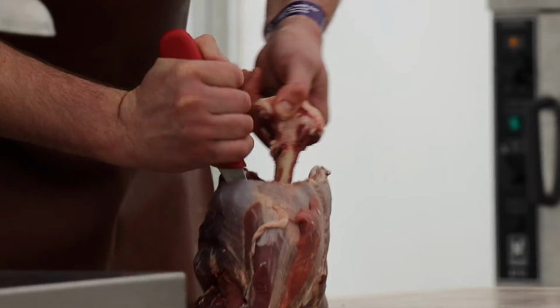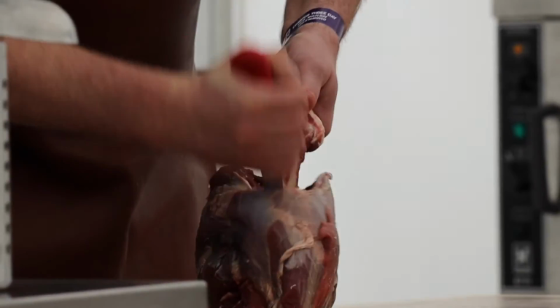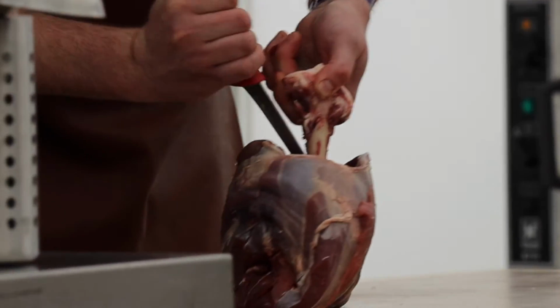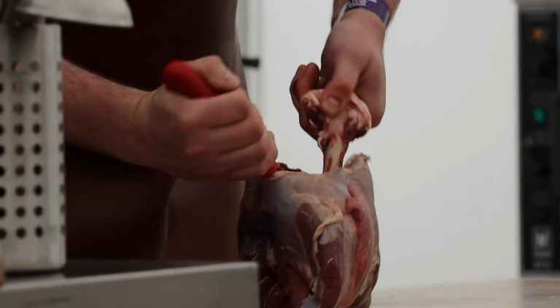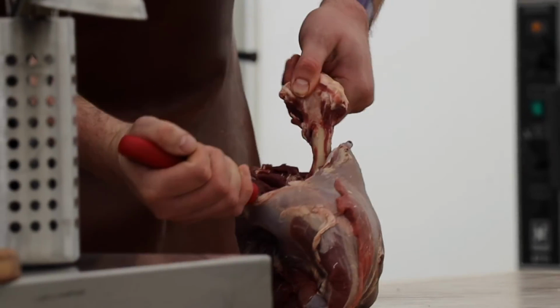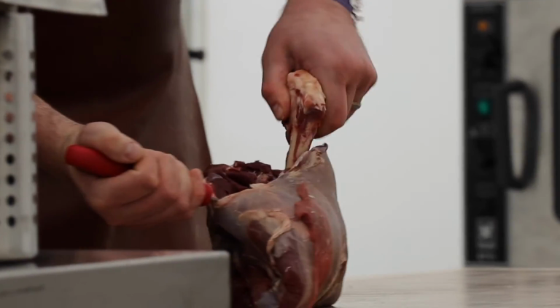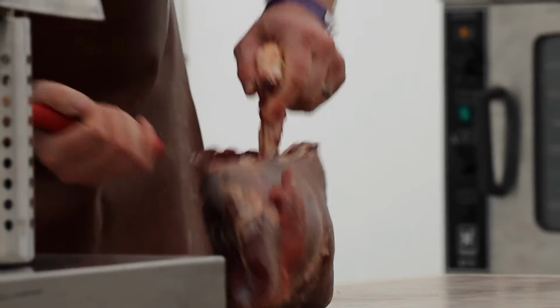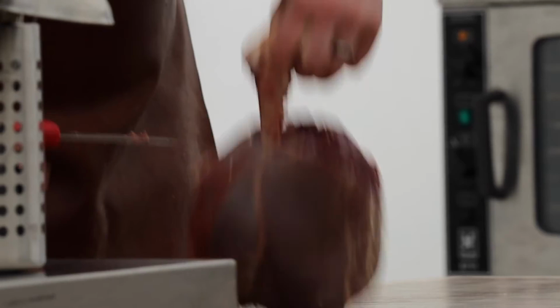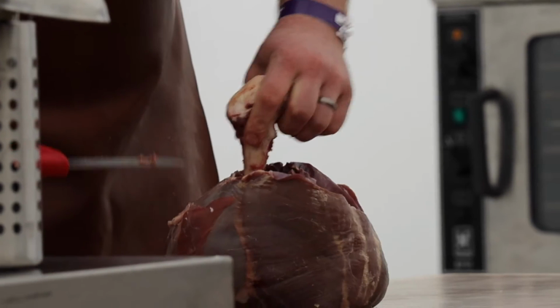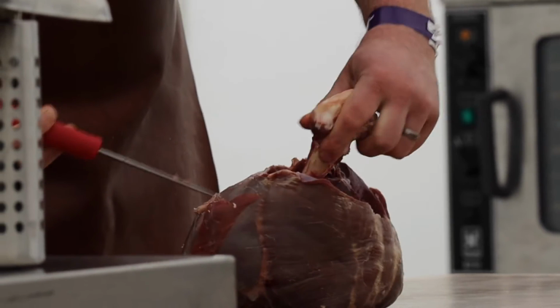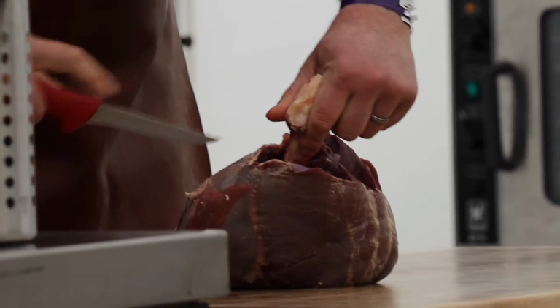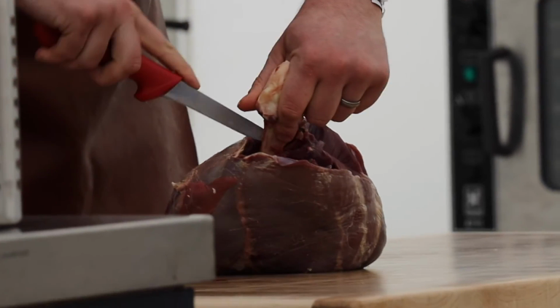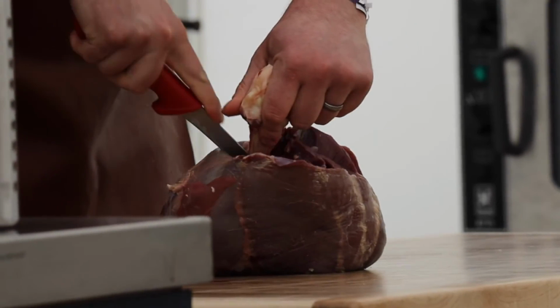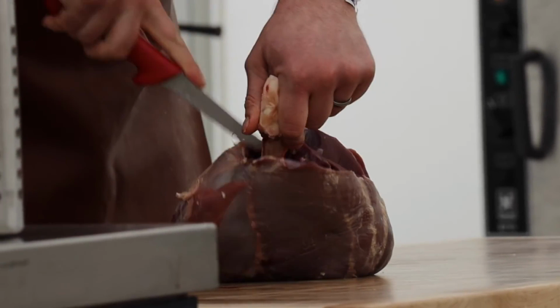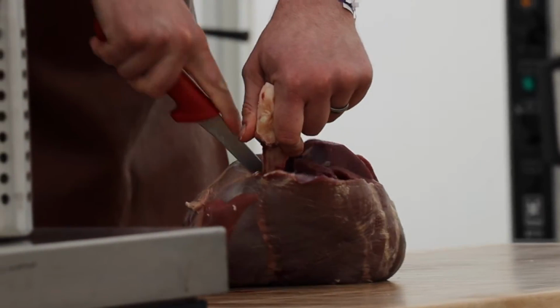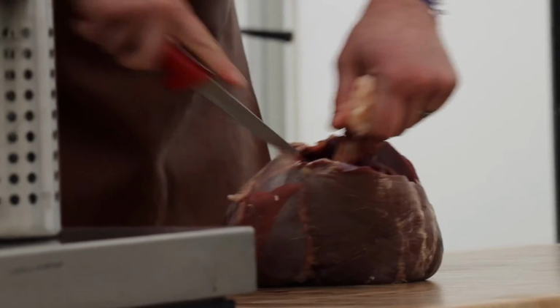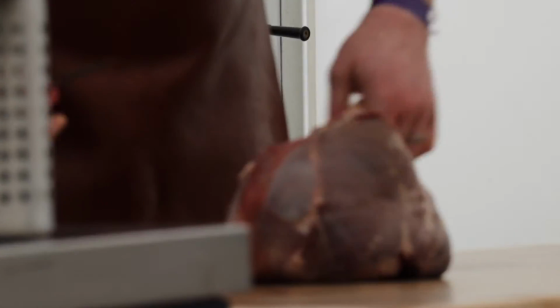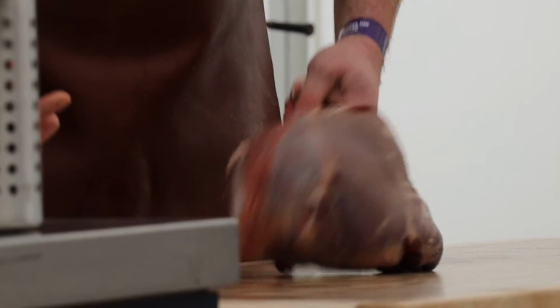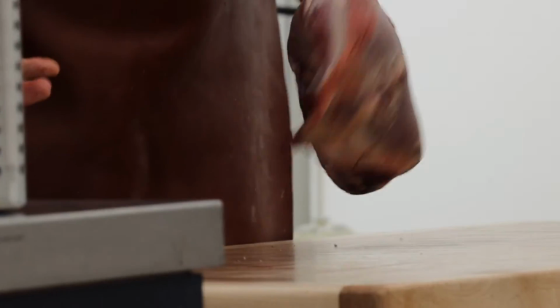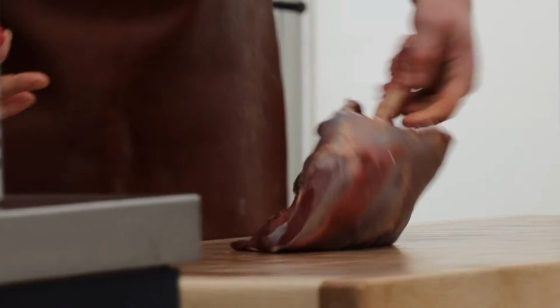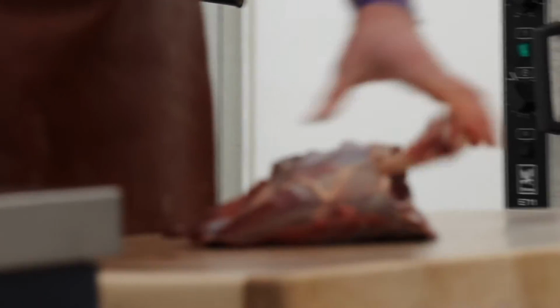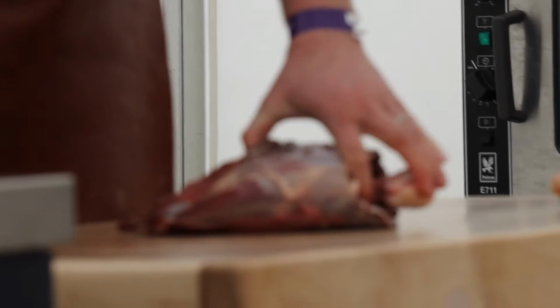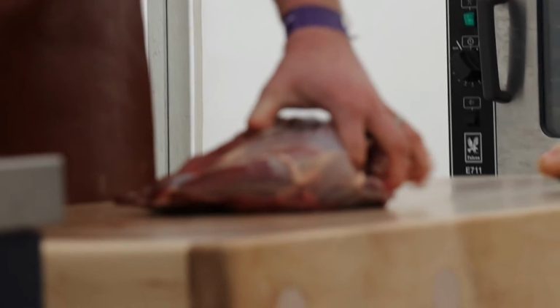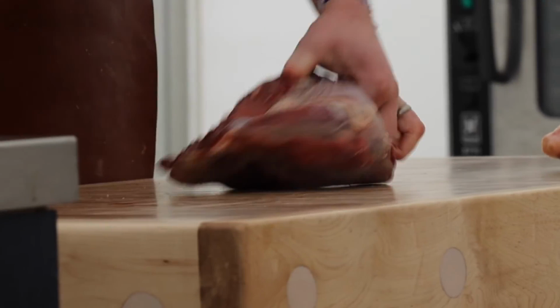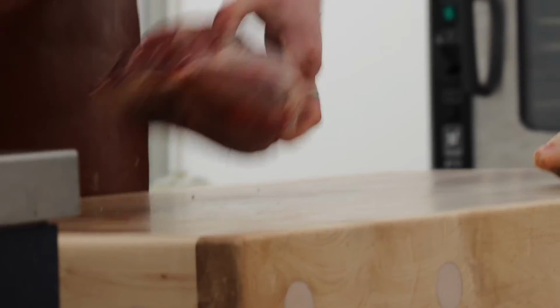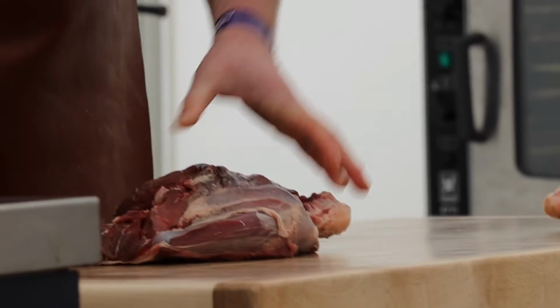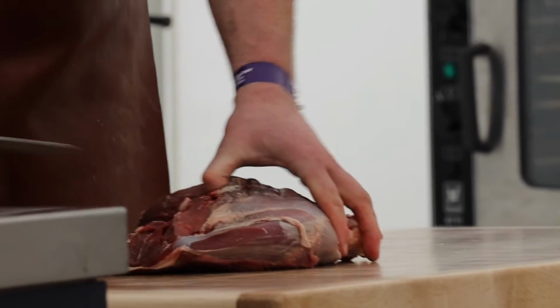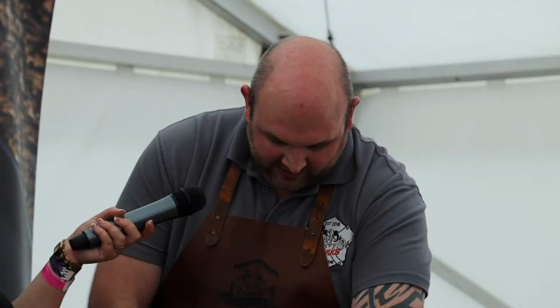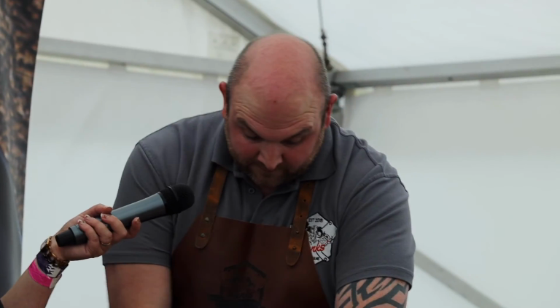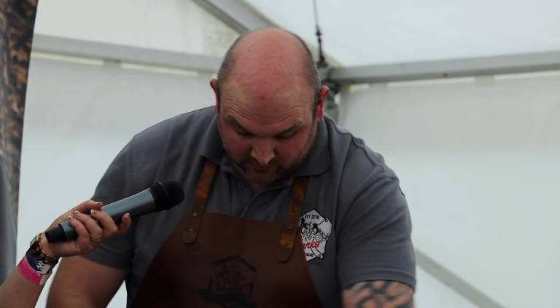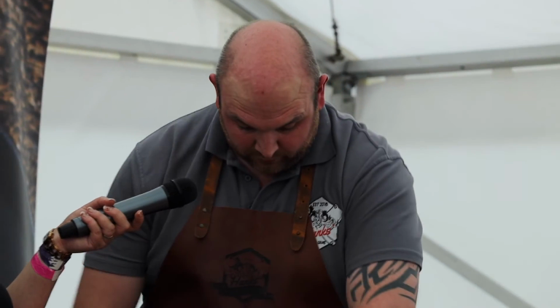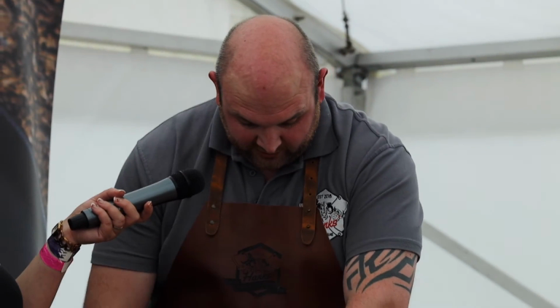So what knife are you using there? That's a boning knife, isn't it? This is a very good boning knife. I've been working with it this week — it's really impressive. It holds a good edge and it's easy to put an edge back onto it.